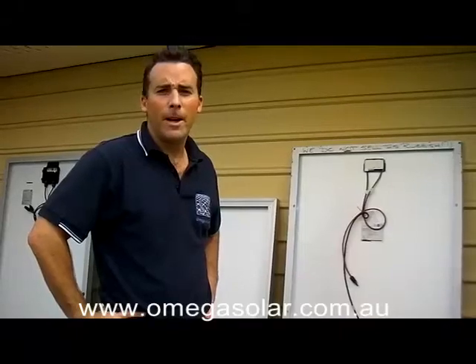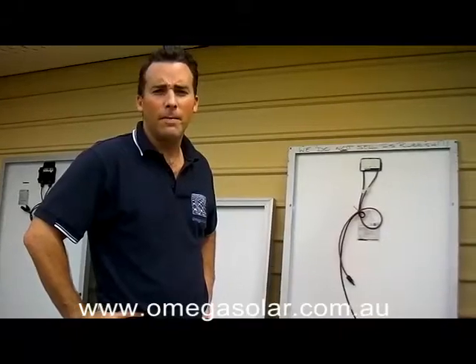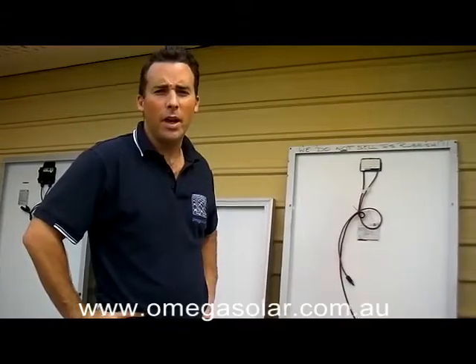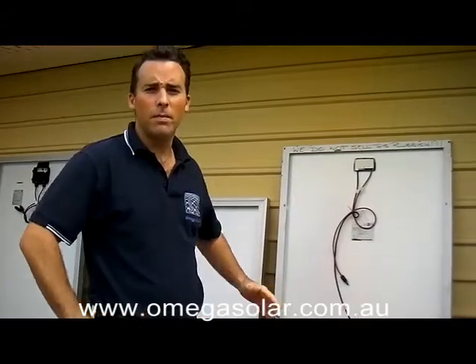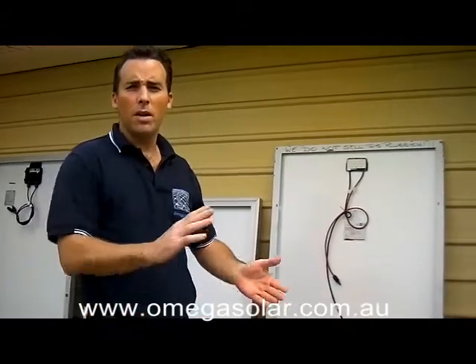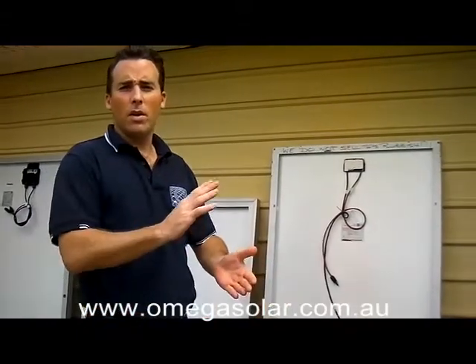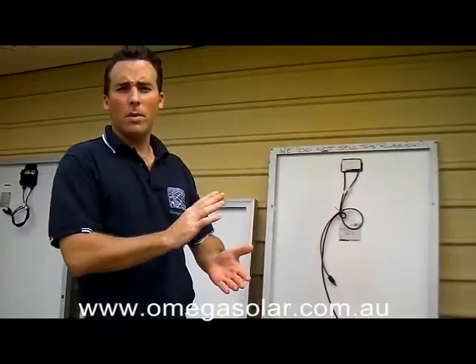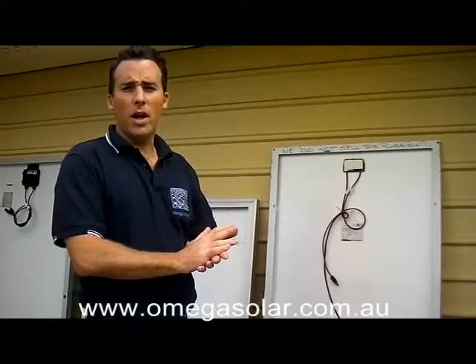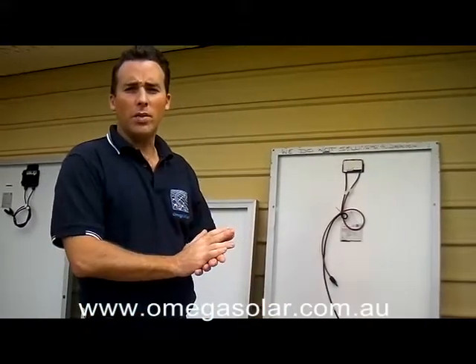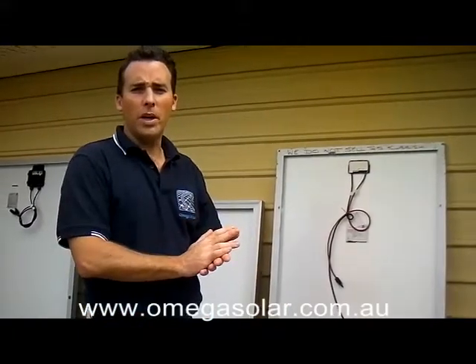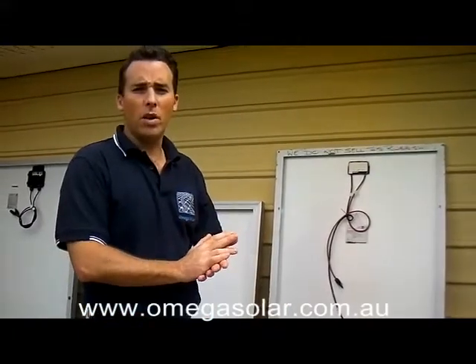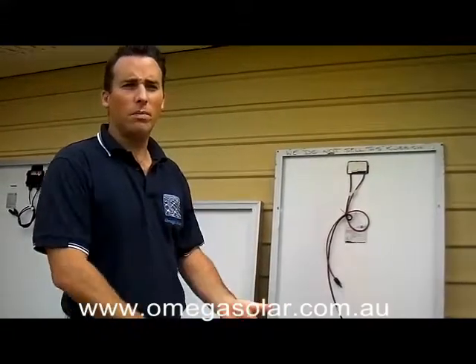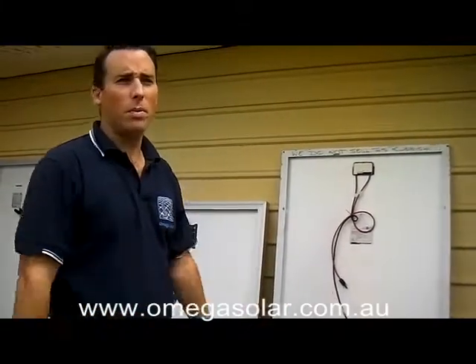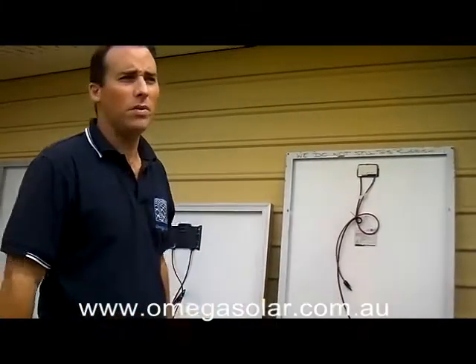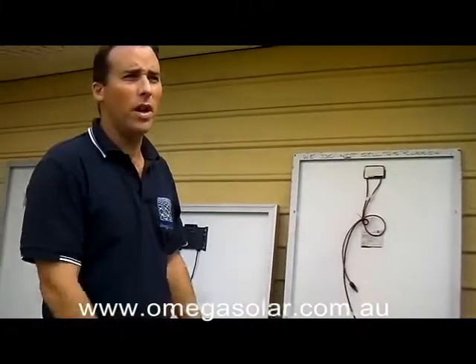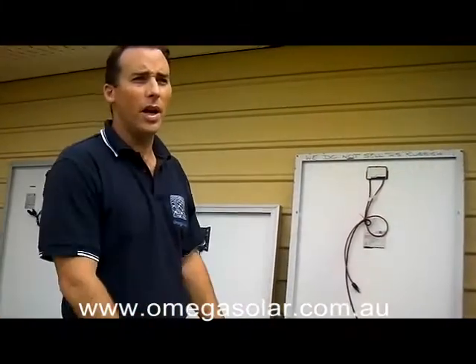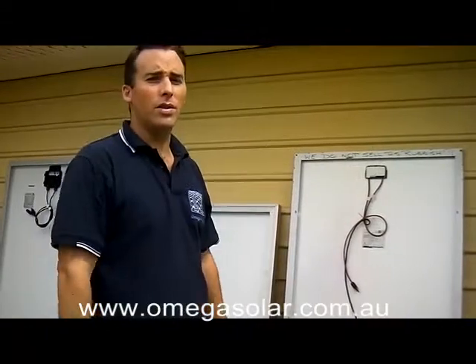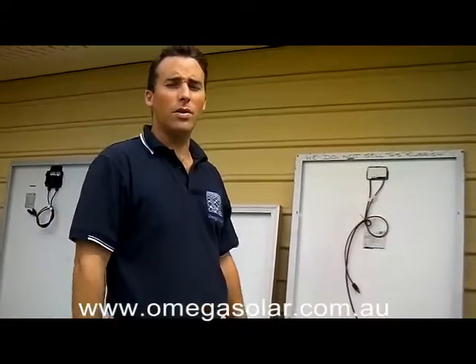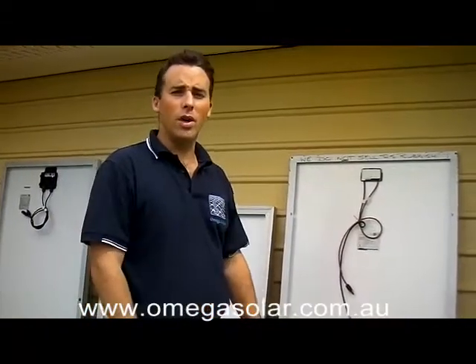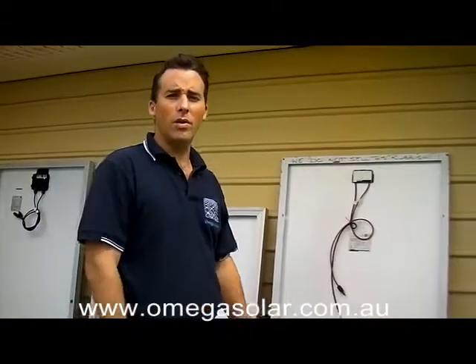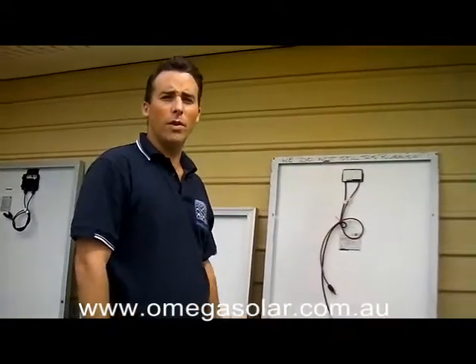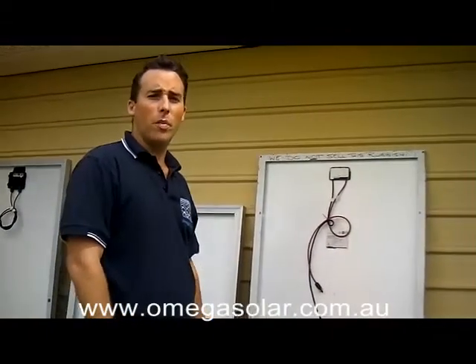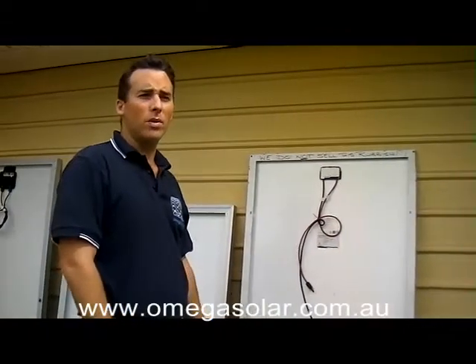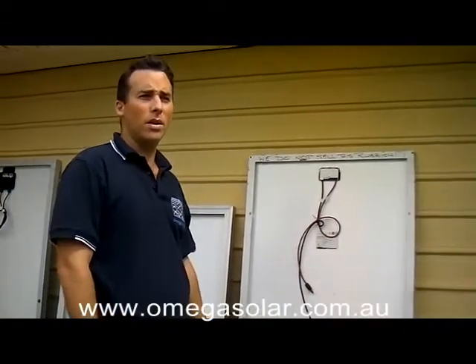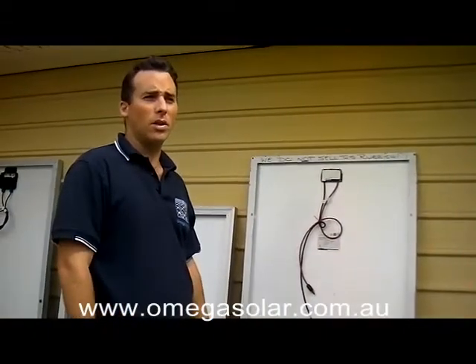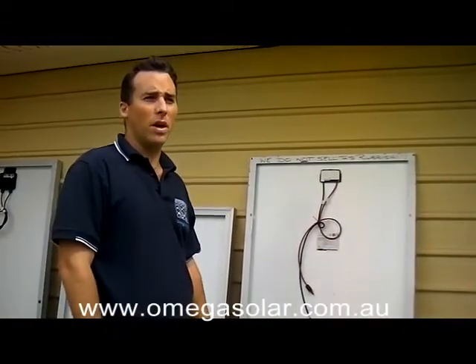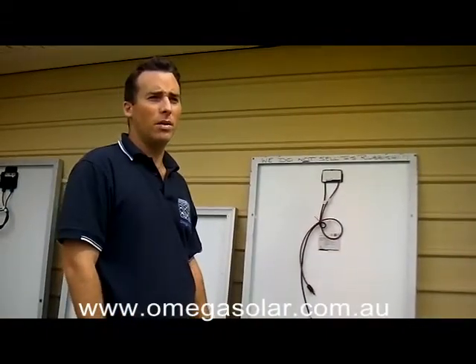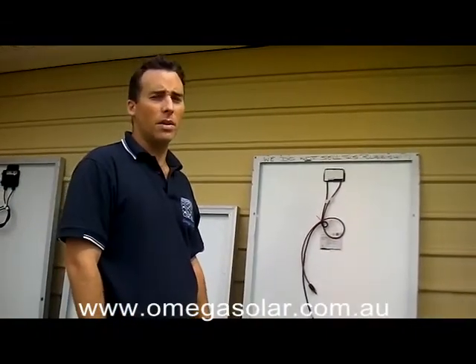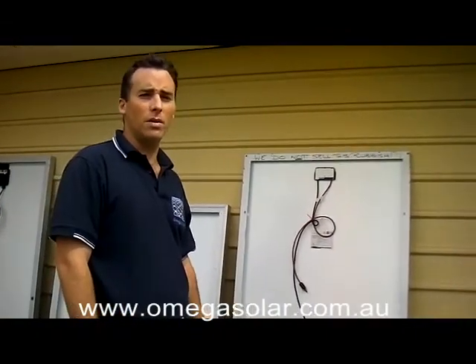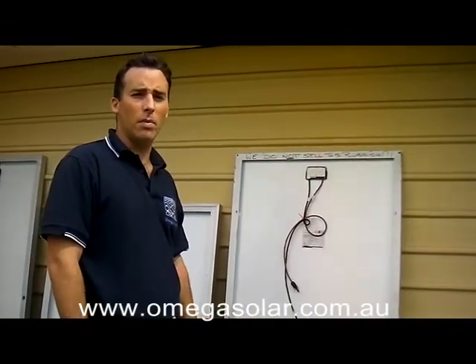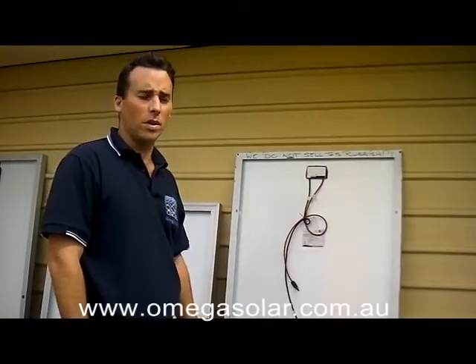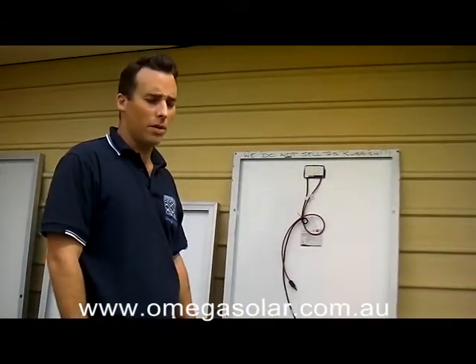G'day, how you going? My name's Marcus from Omega Solar. The purpose of this video today is to show you a few different panels and explain to you some of the points of difference.